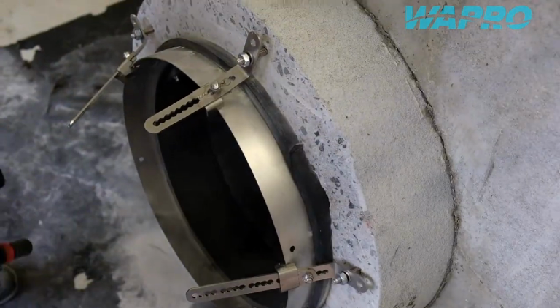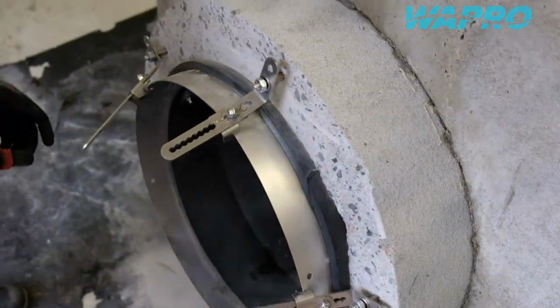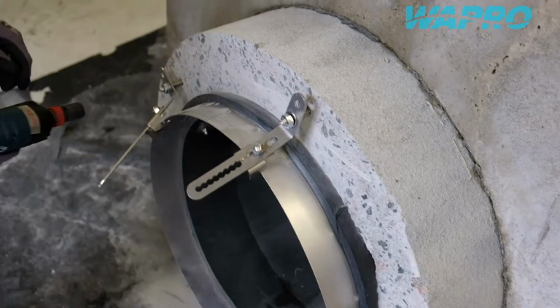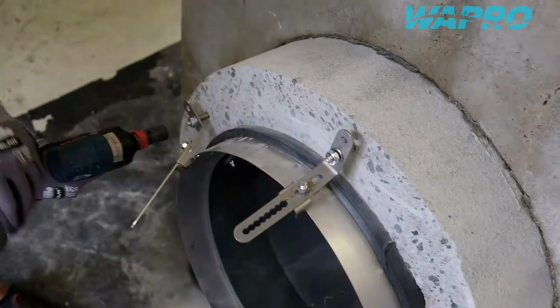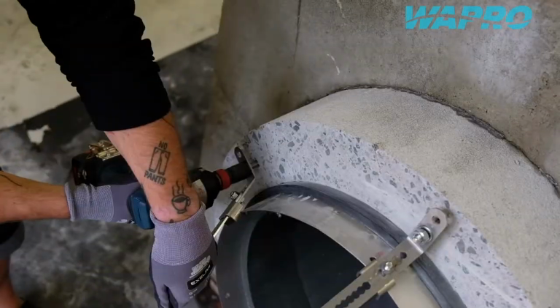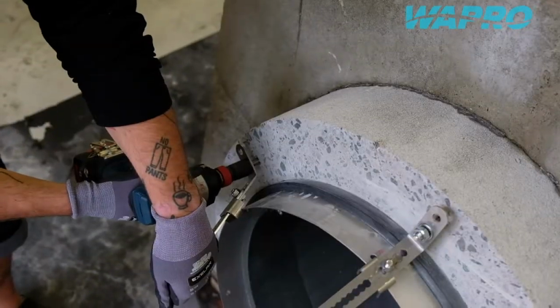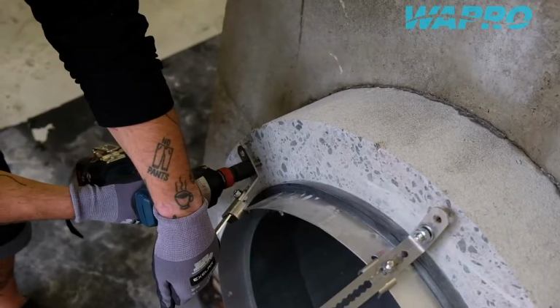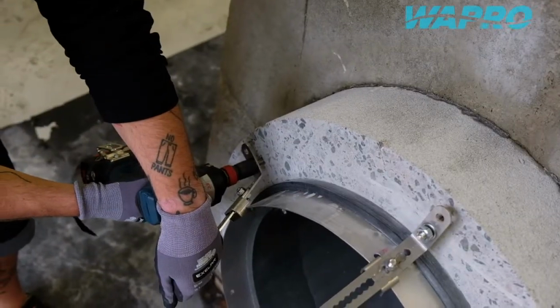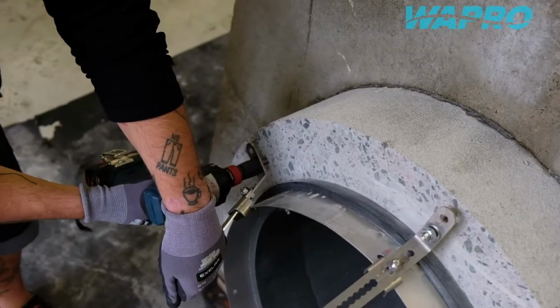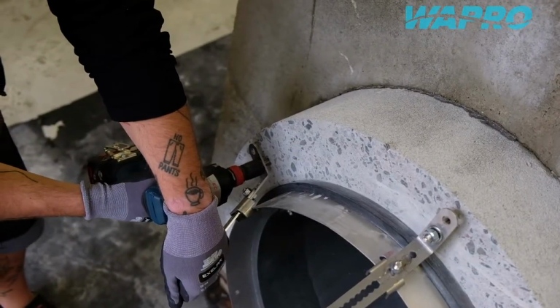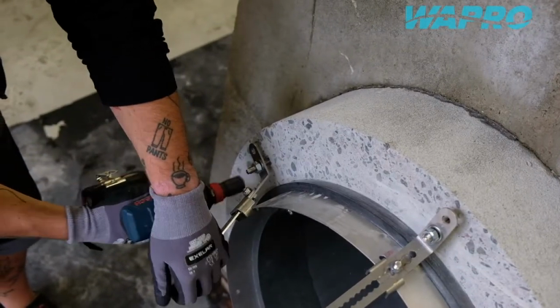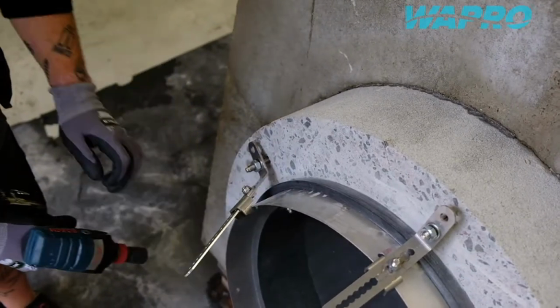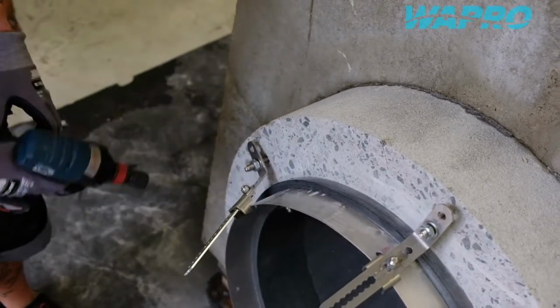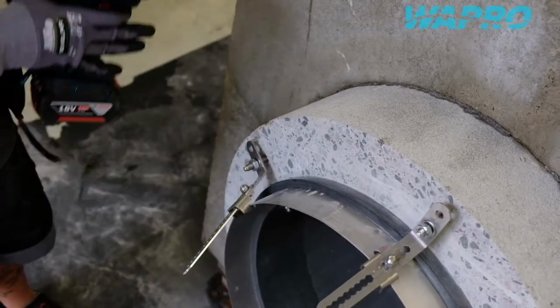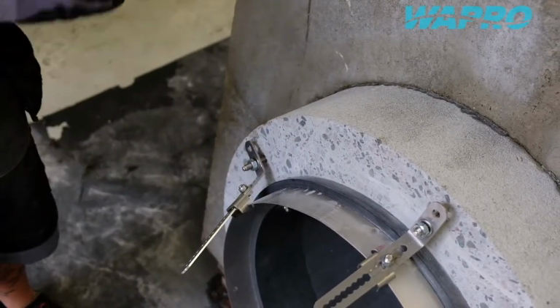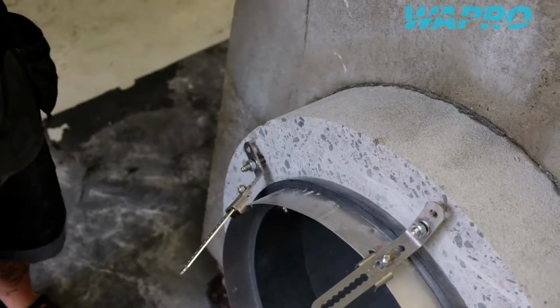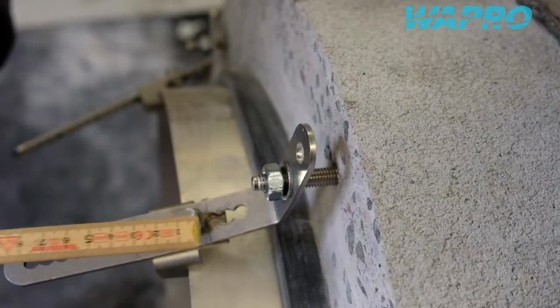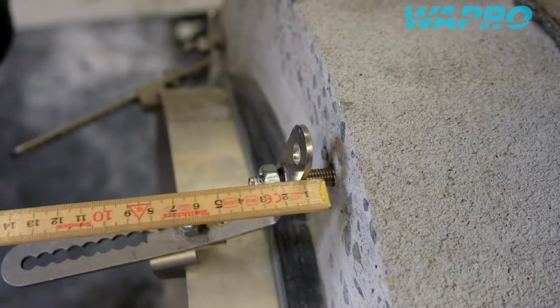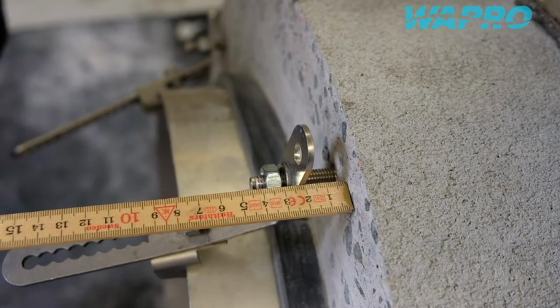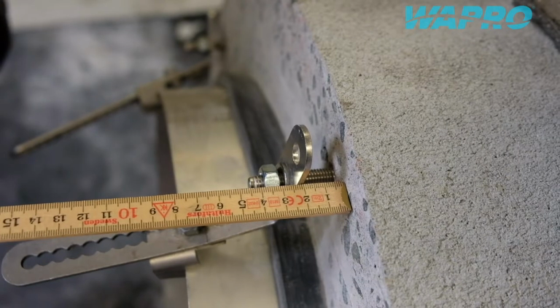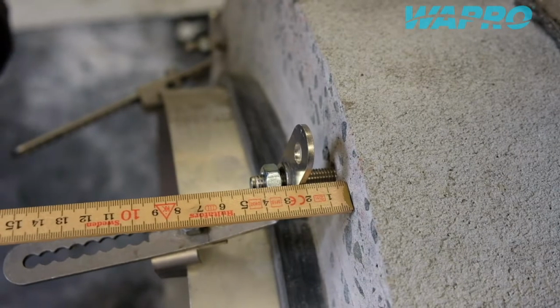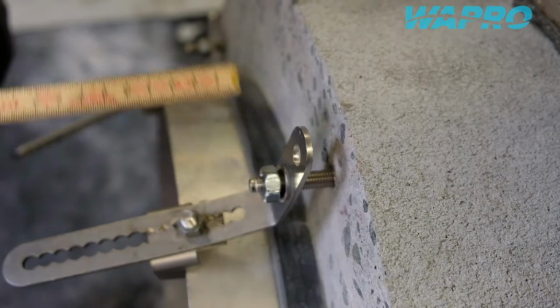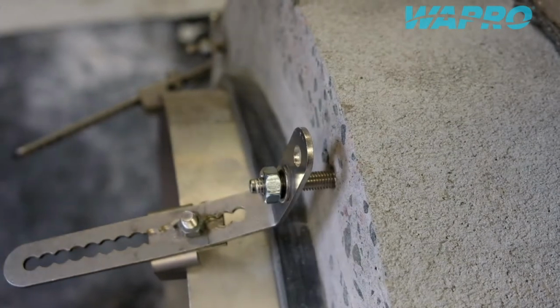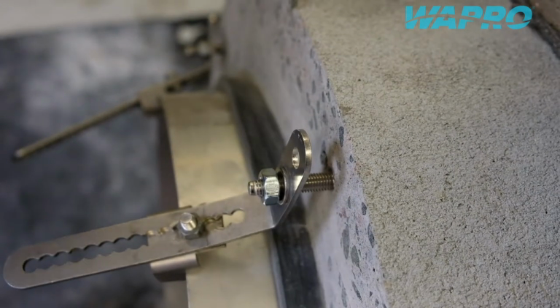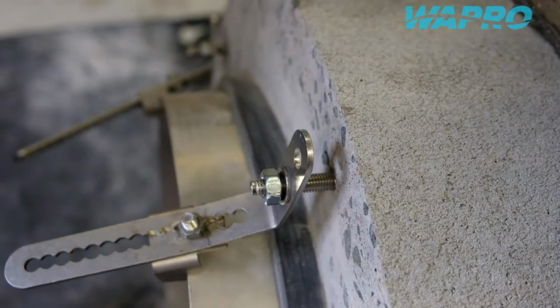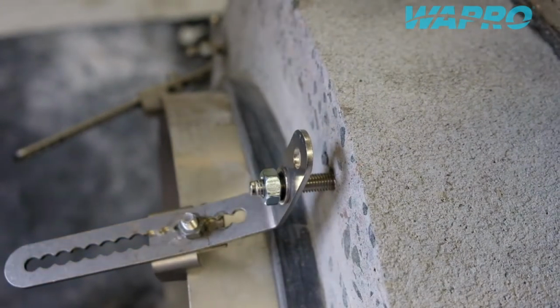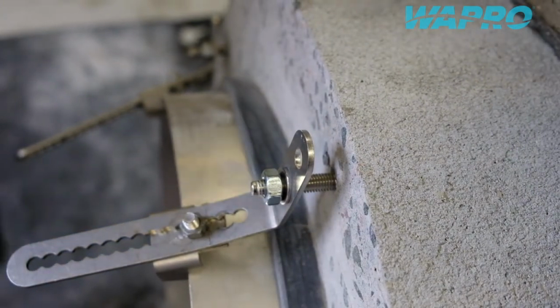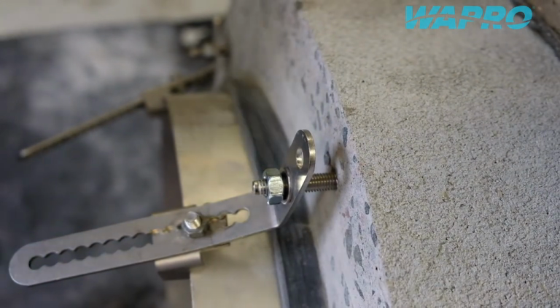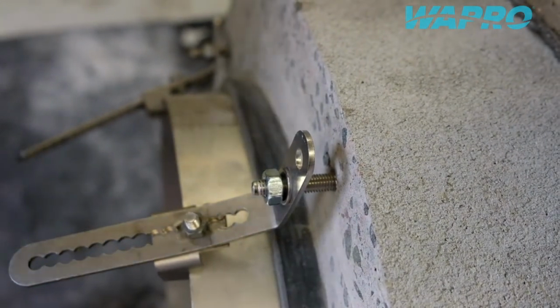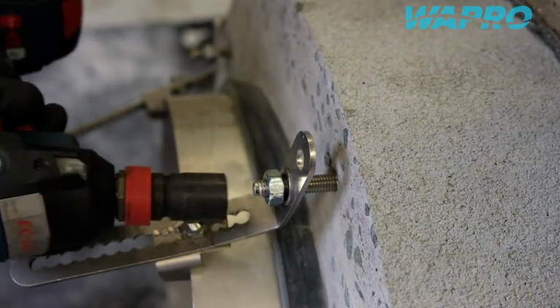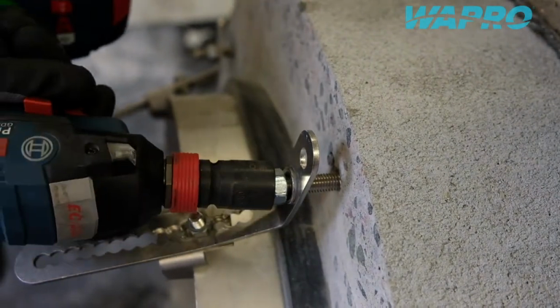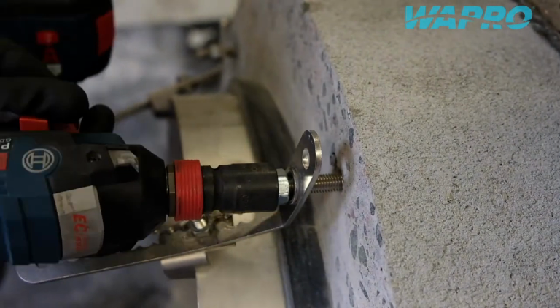Proceed to adjust the distance from the brackets to the mounting surface. Make sure that there is at least 20mm of distance between the bracket and the mounting surface to ensure proper leverage upon fastening the valve.